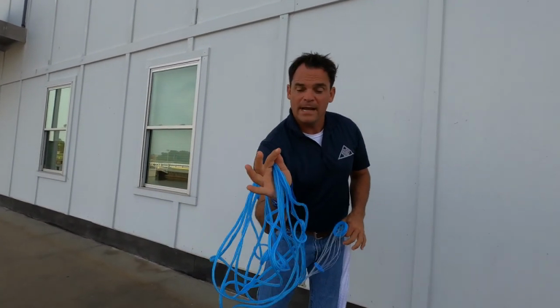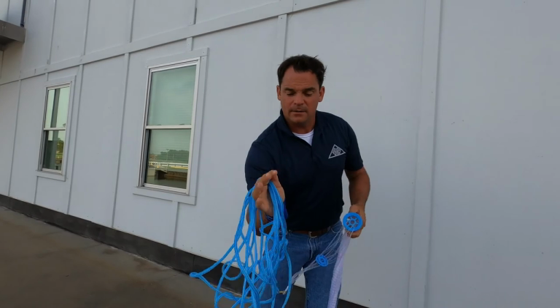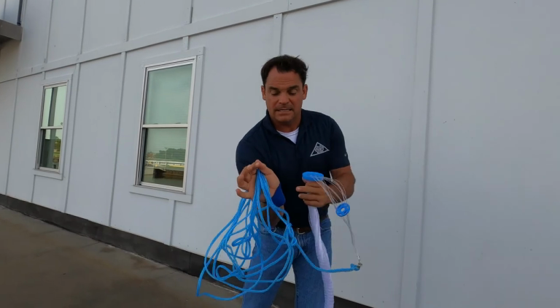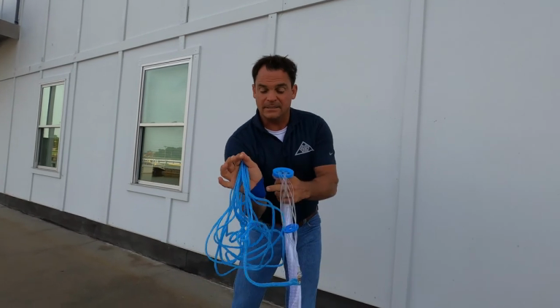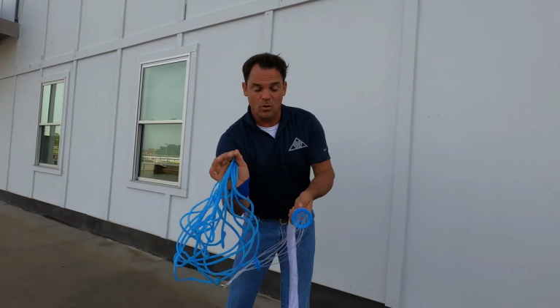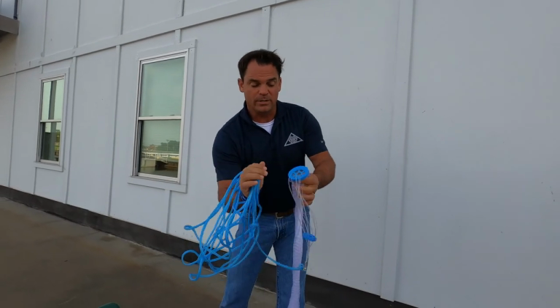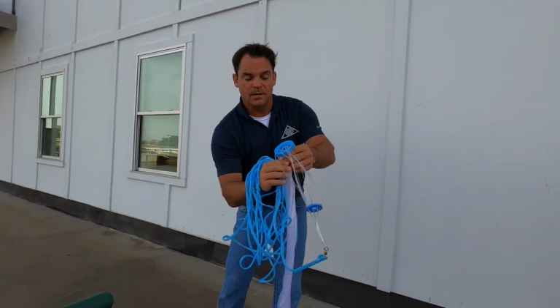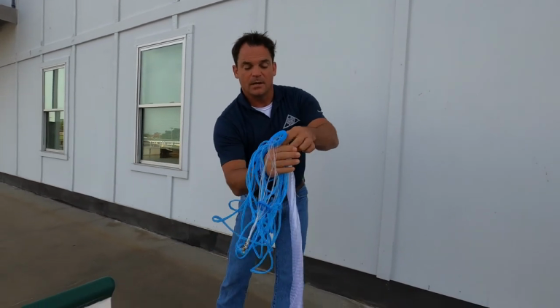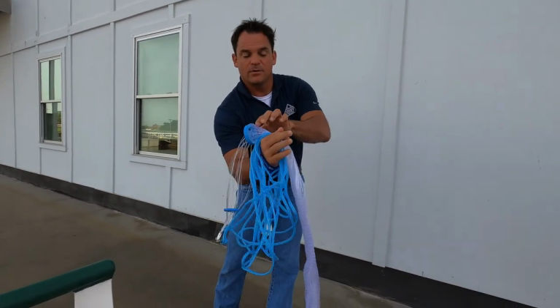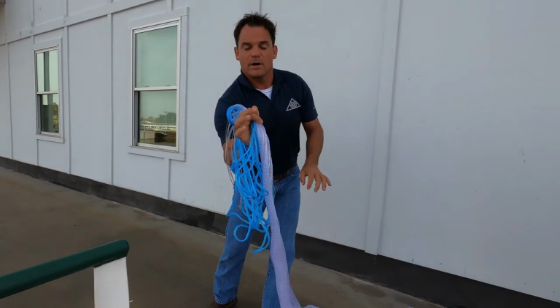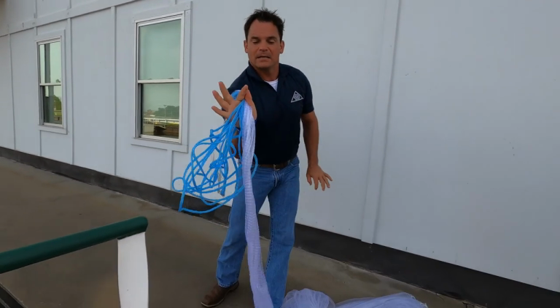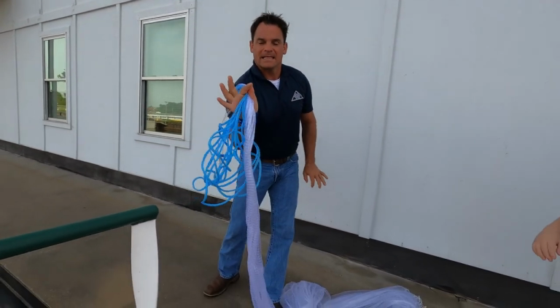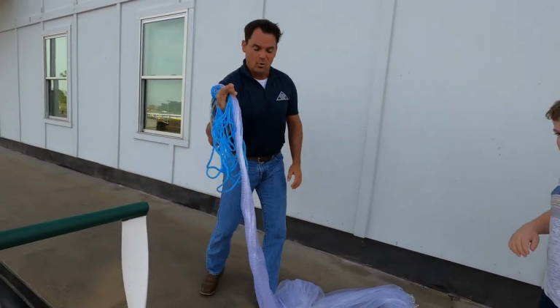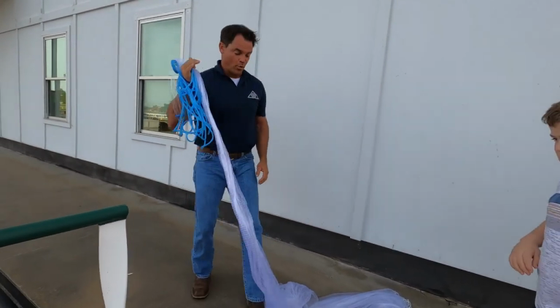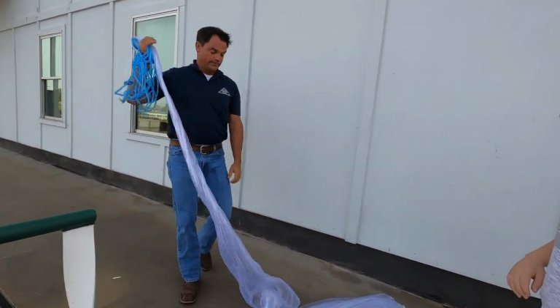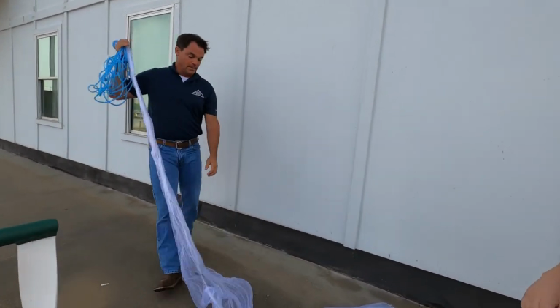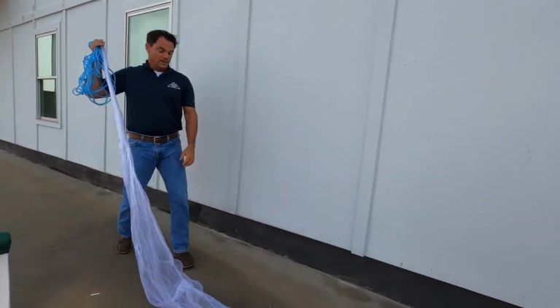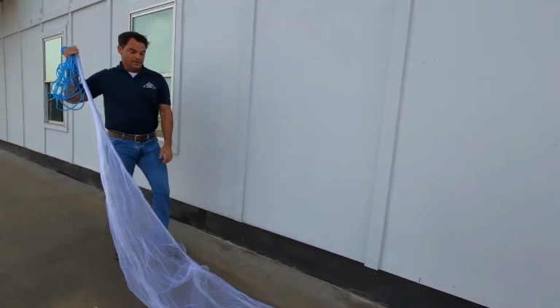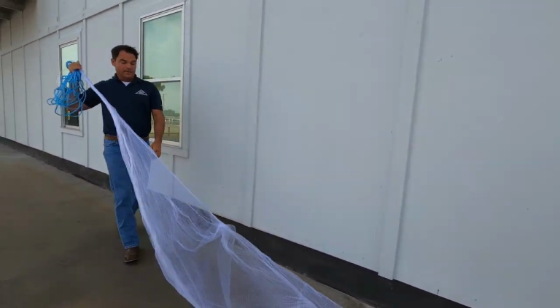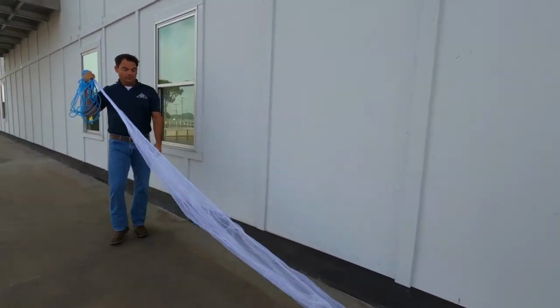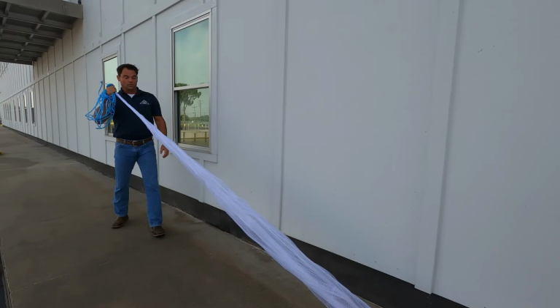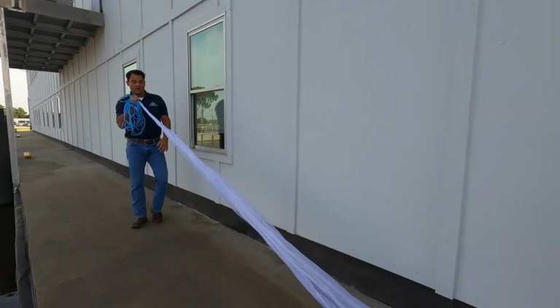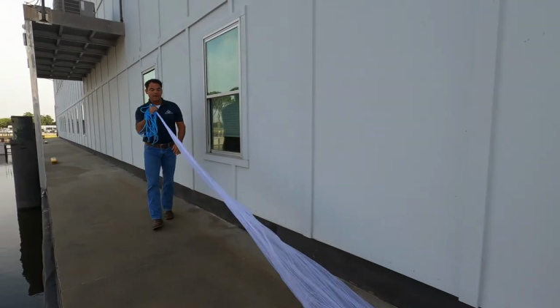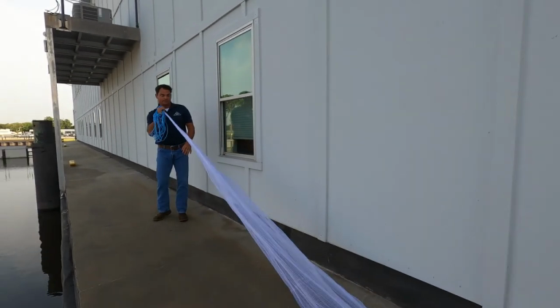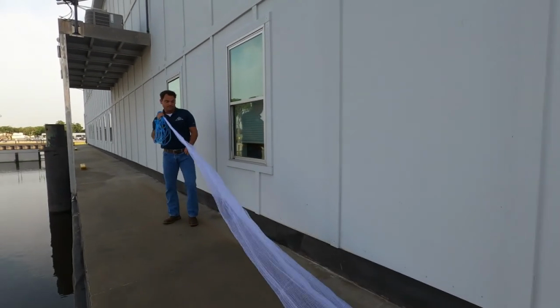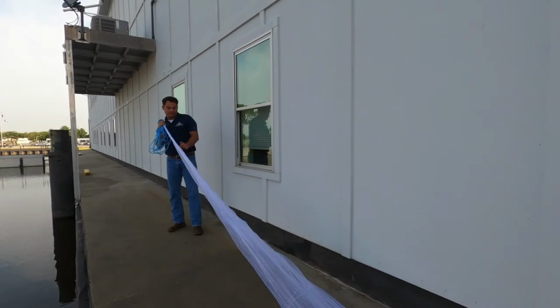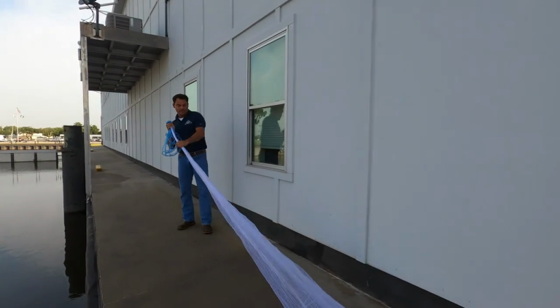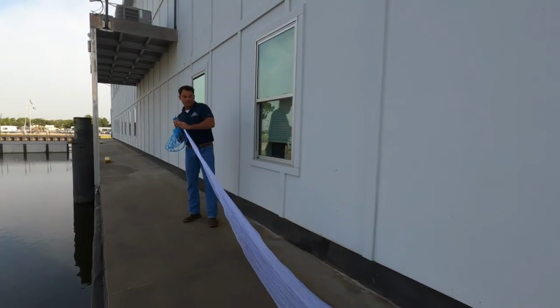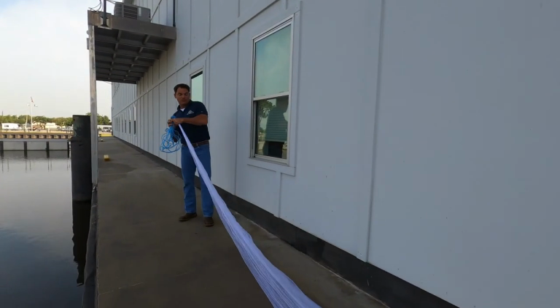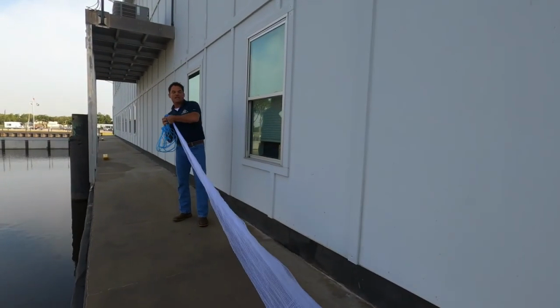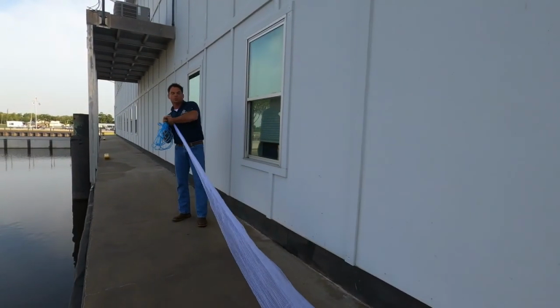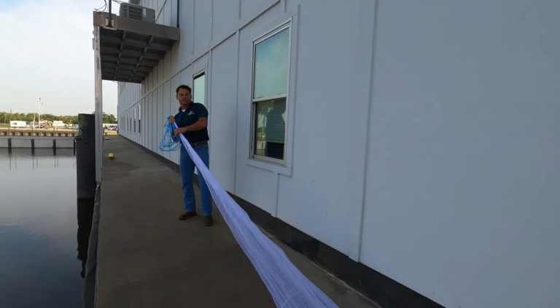It's connected to one wrist and then you grab the horn like that. Spread it out and make sure it's not twisted.